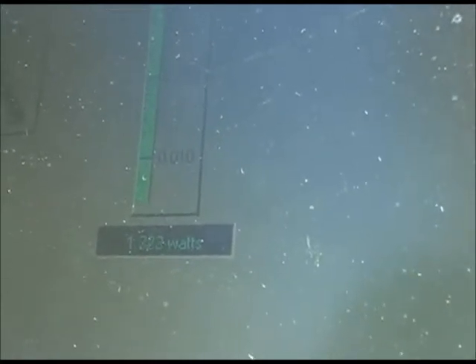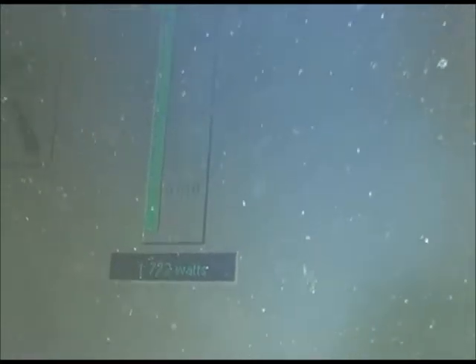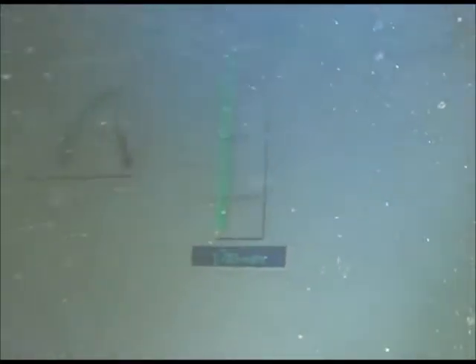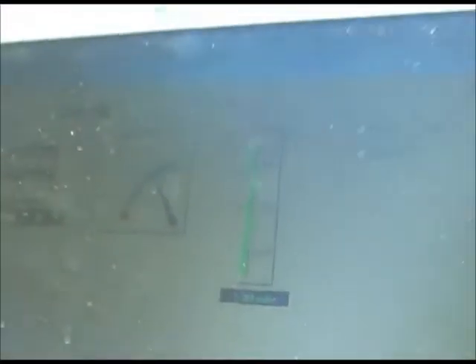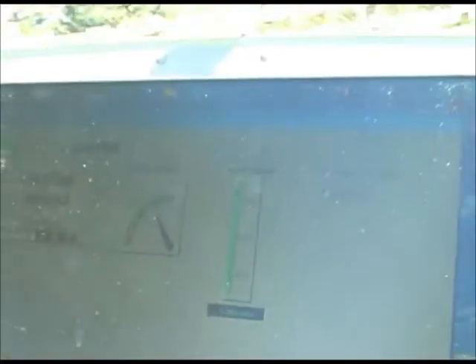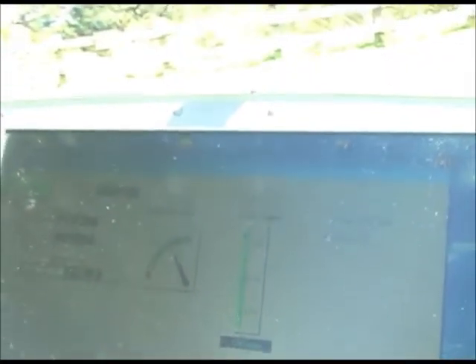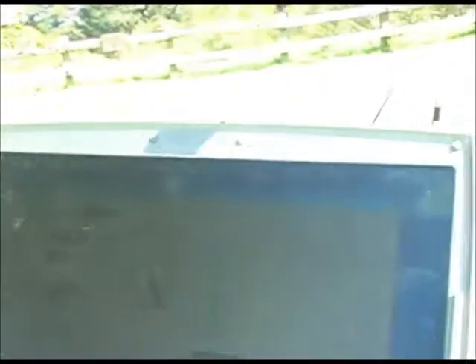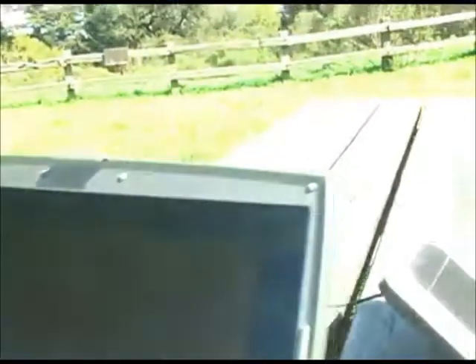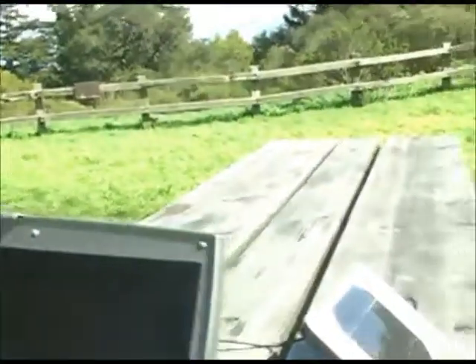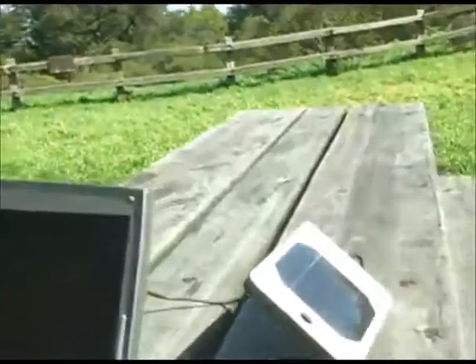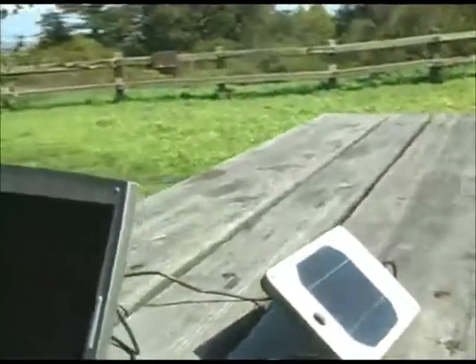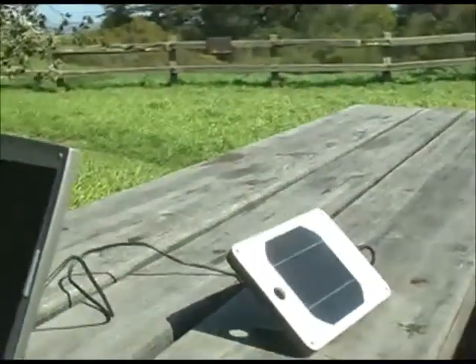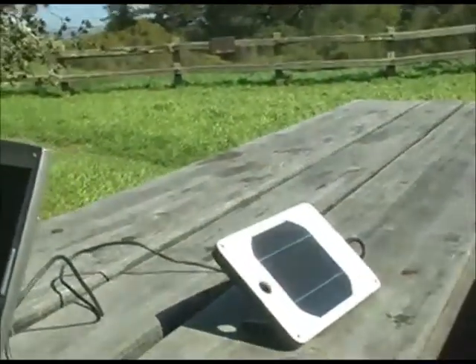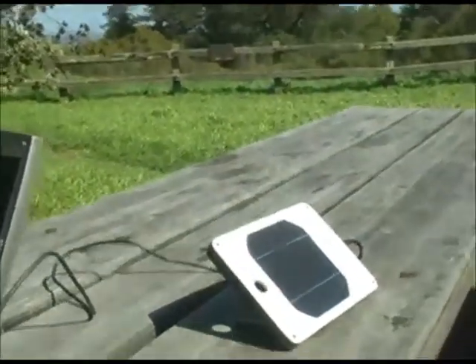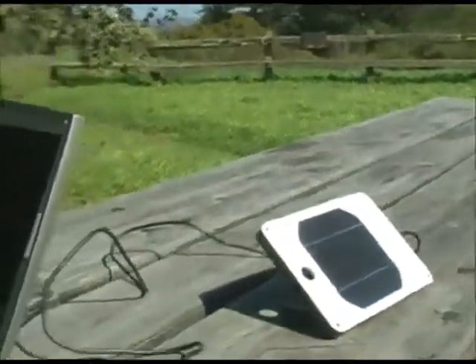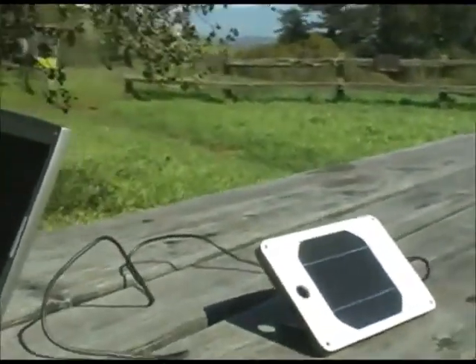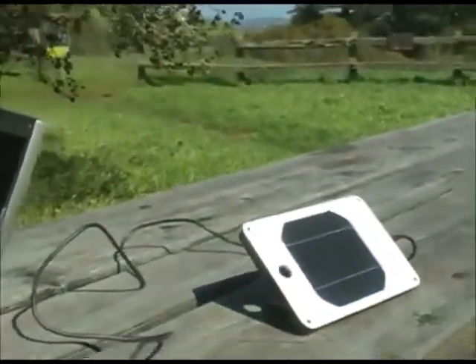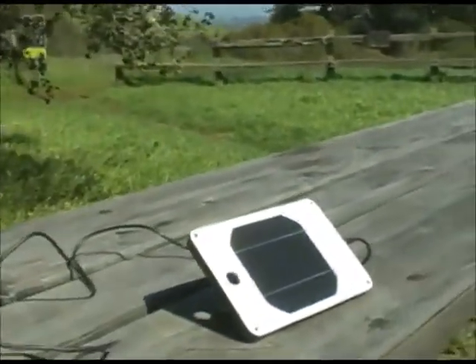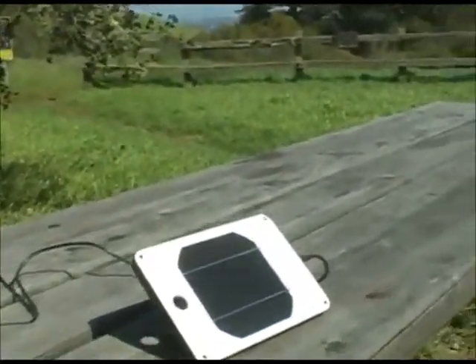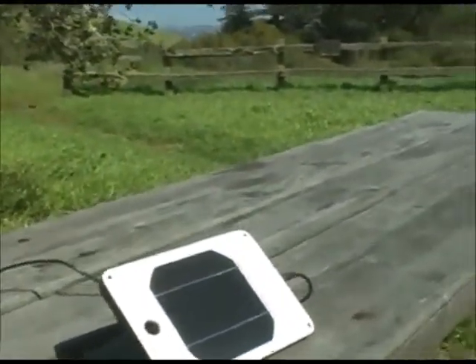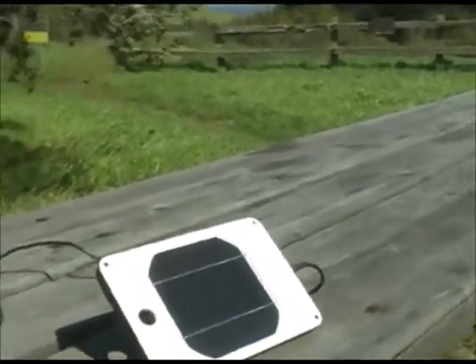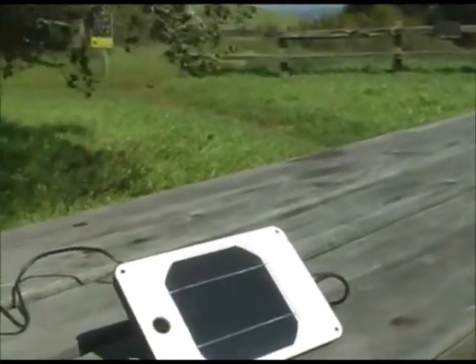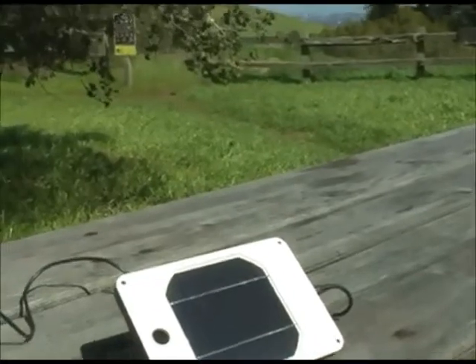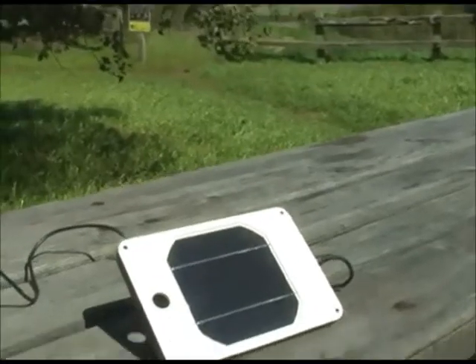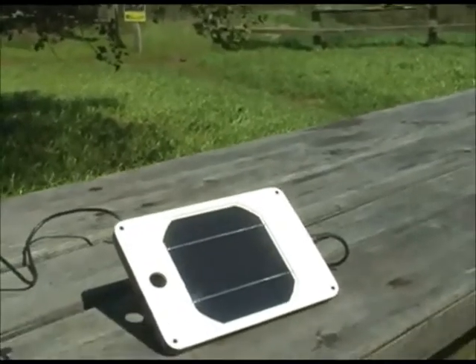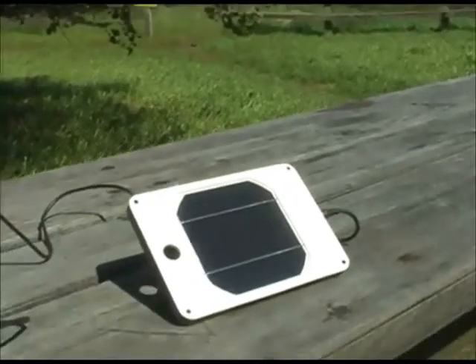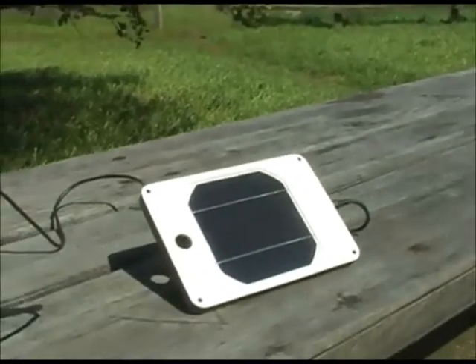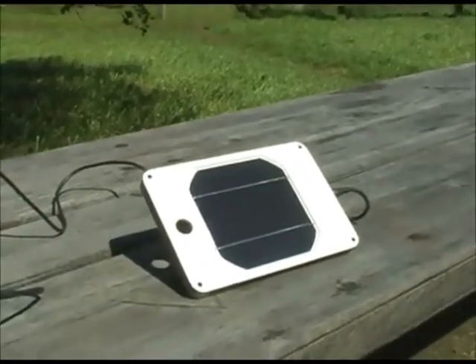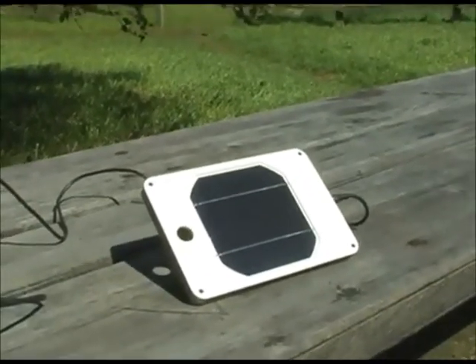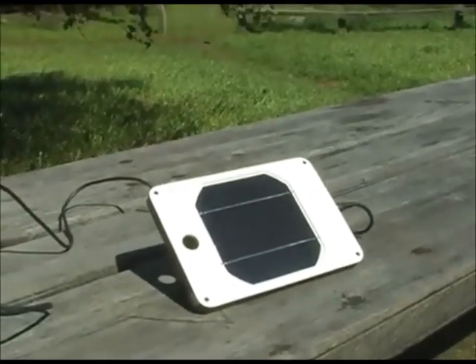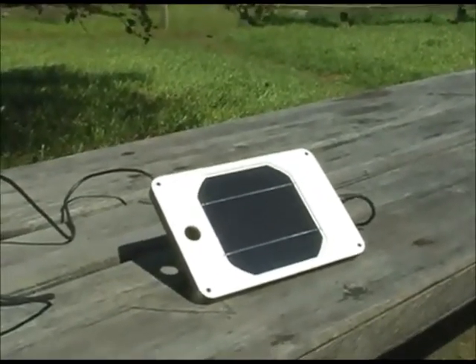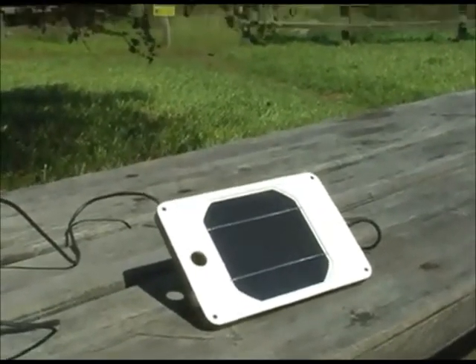It looks like it's between 1.78 and 1.8 watts. That's twice the amount of power that is necessary to run a cell phone. So for every one hour the Juice Orange is in the sun, you can power up and talk on a cell phone for over two hours.